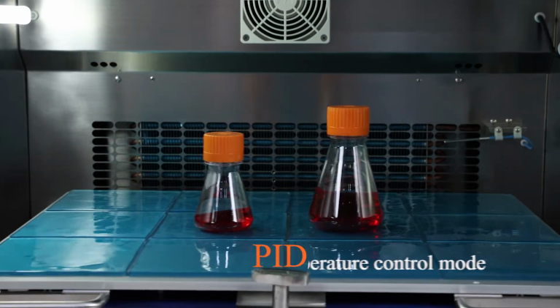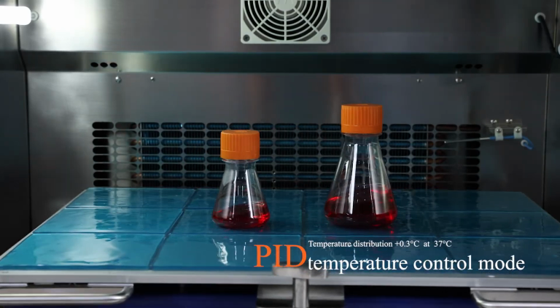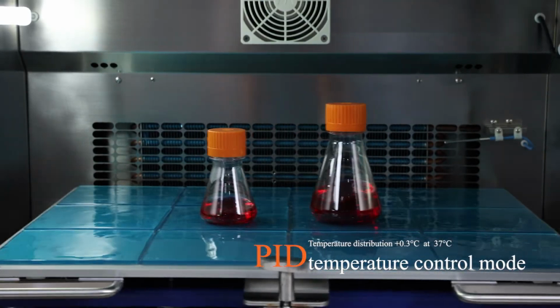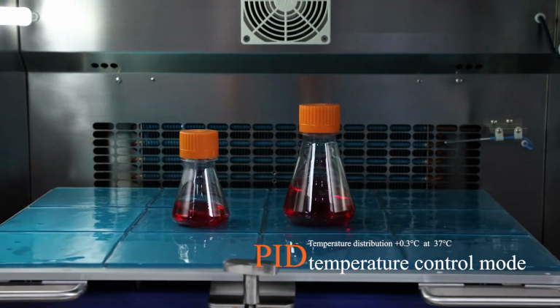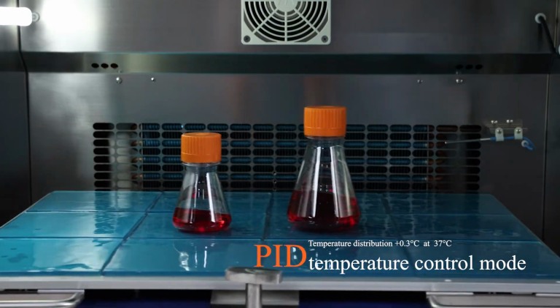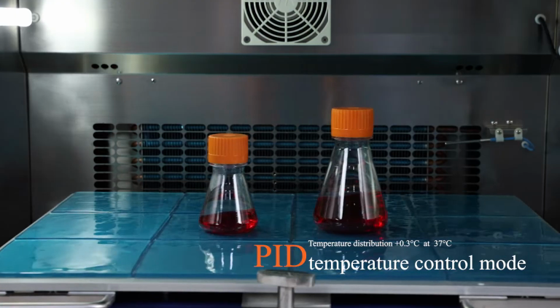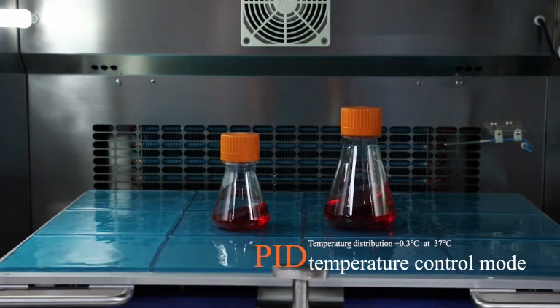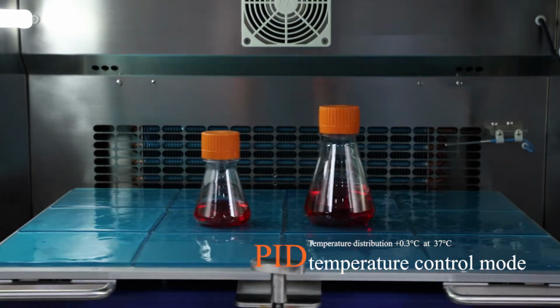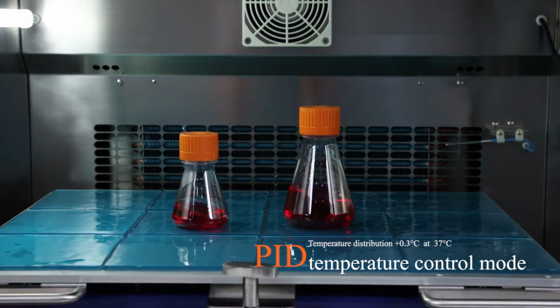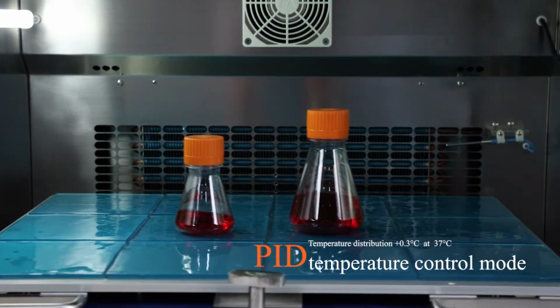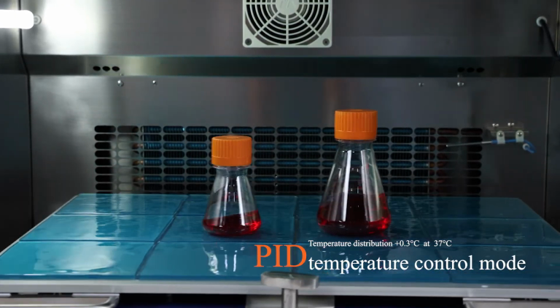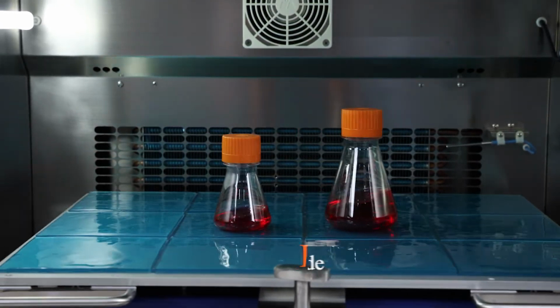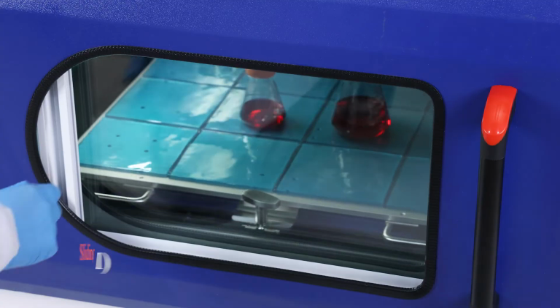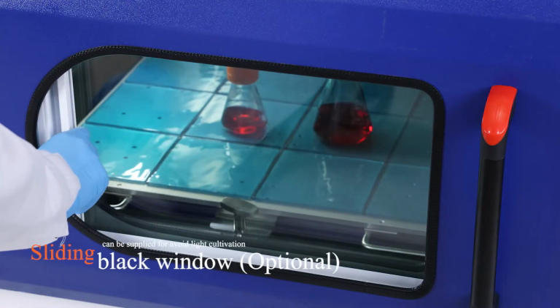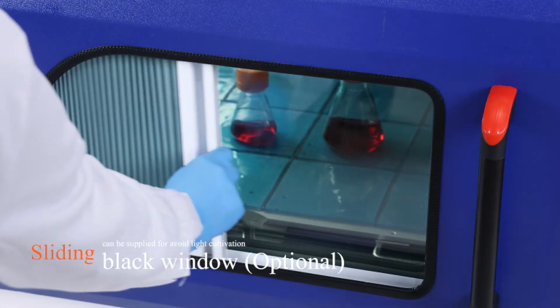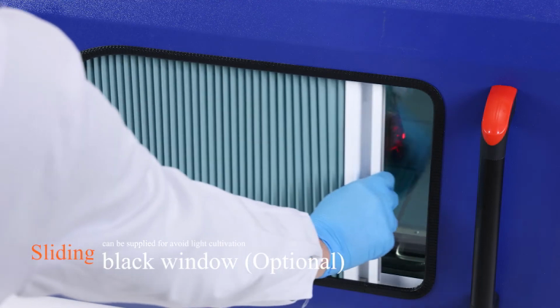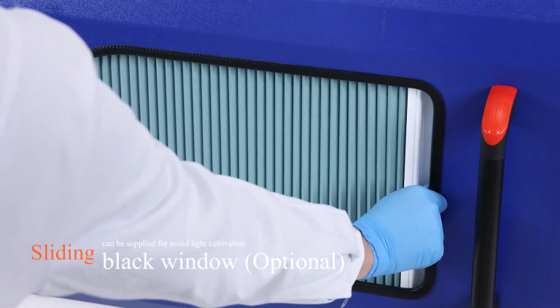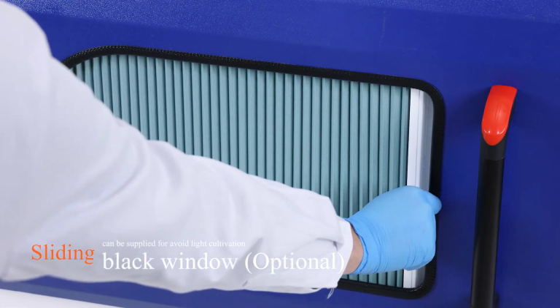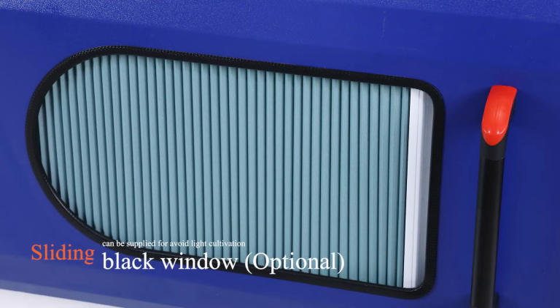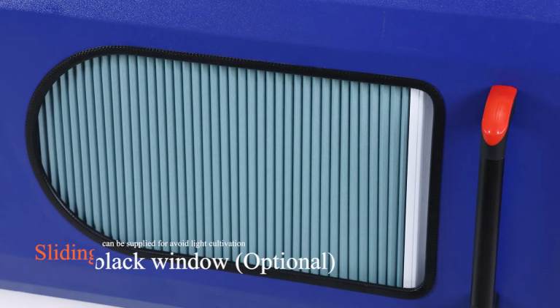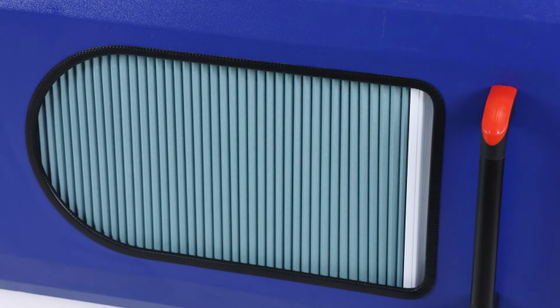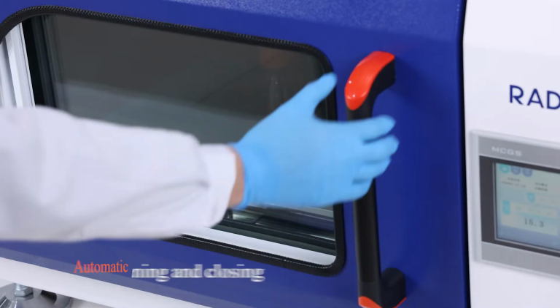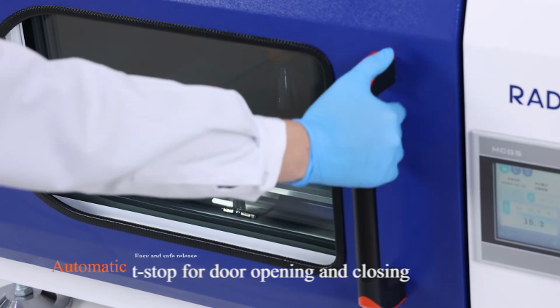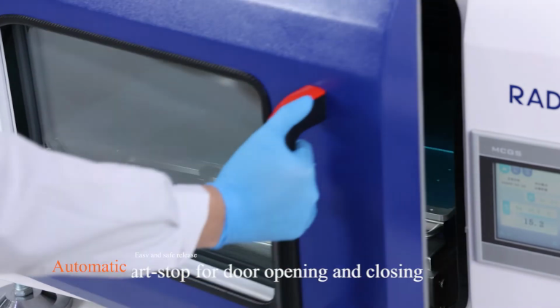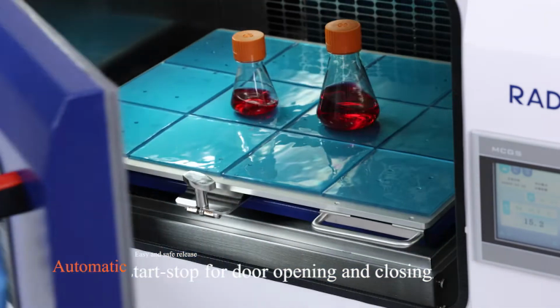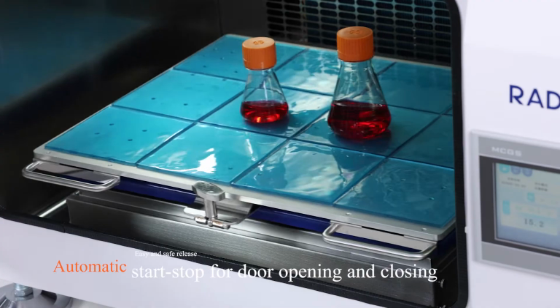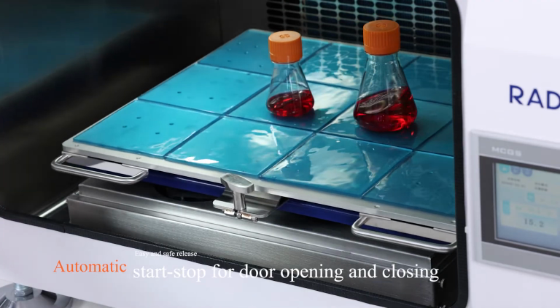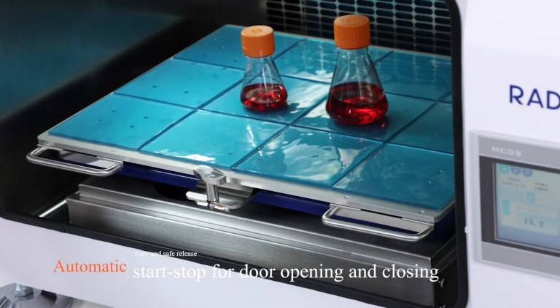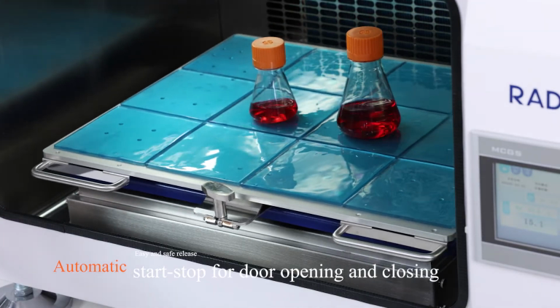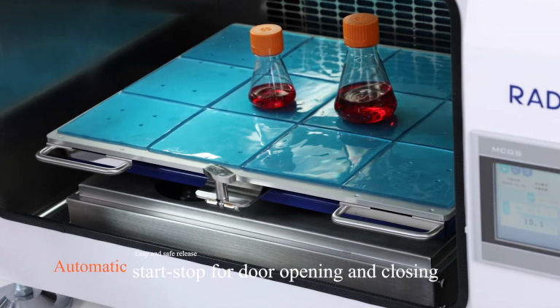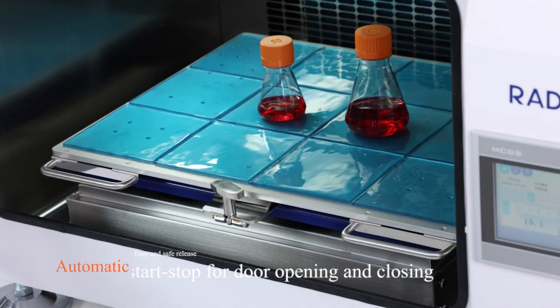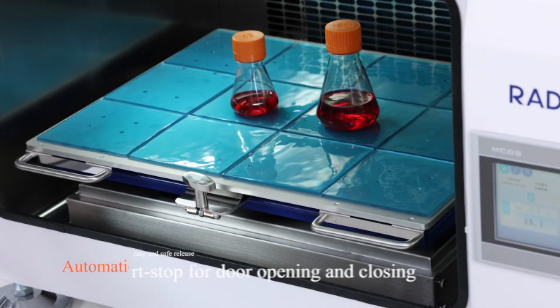Precise temperature control mode with temperature distribution of ±0.3°C at 37°C. Sliding black windows can be supplied for light-avoiding cultivation. Automatic start-stop for door opening and closing, with easy and safe release.